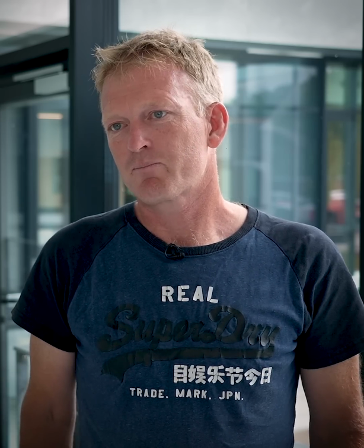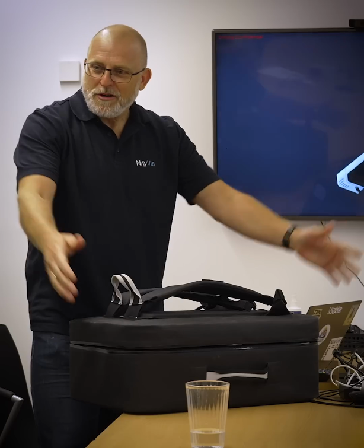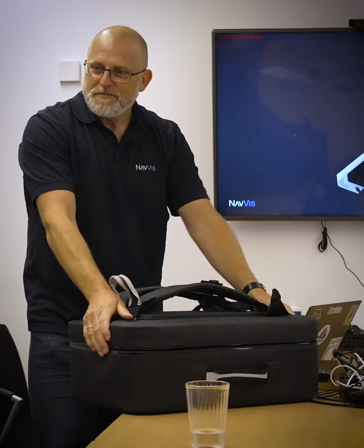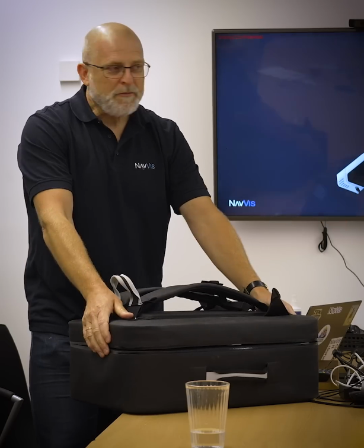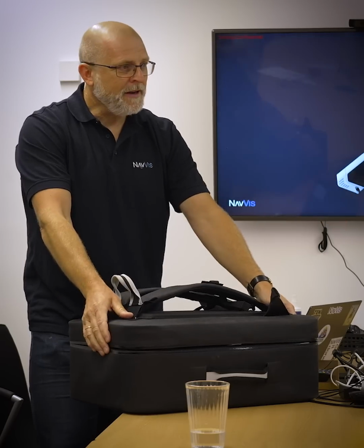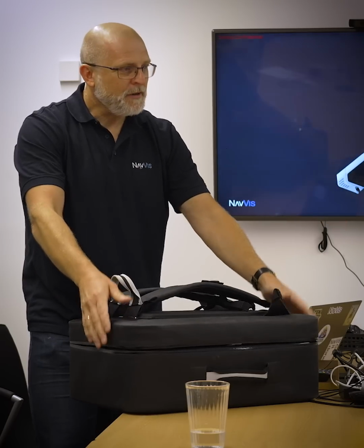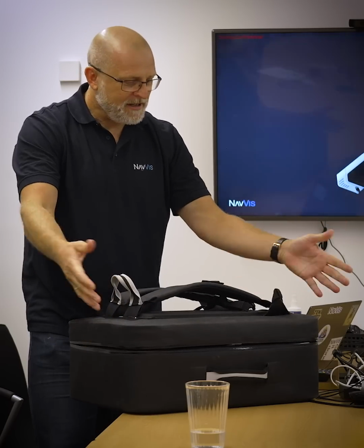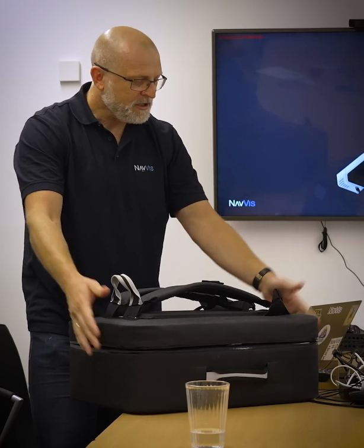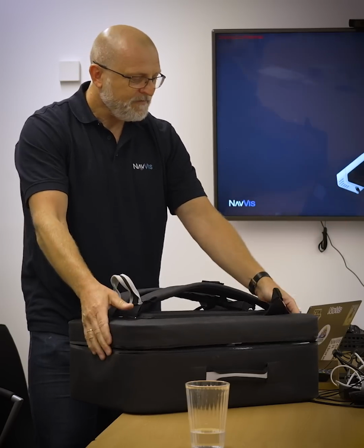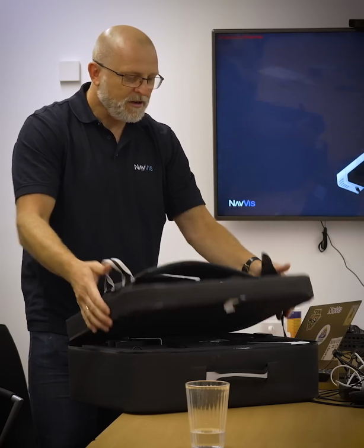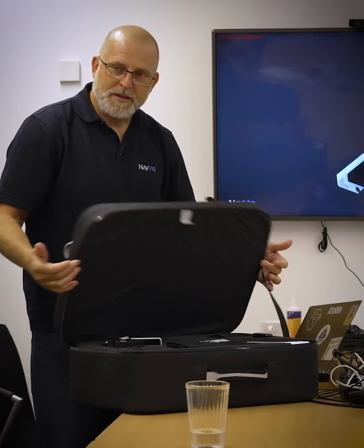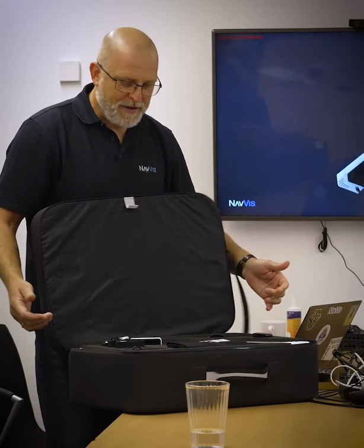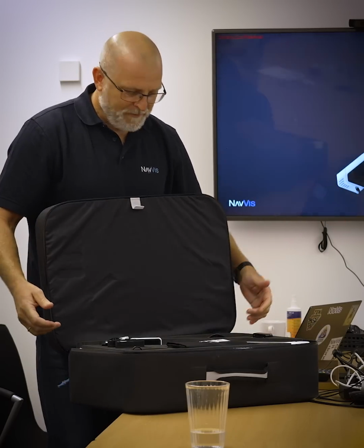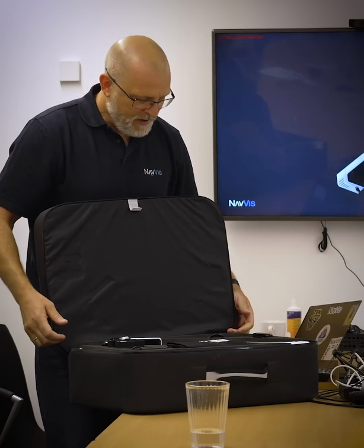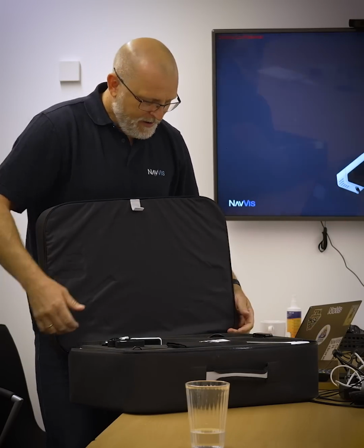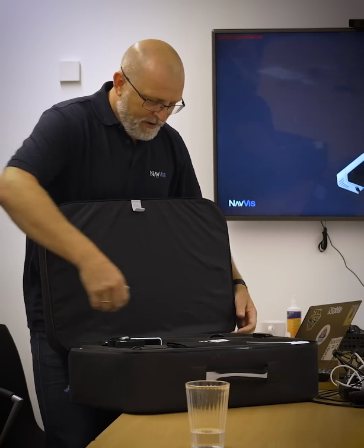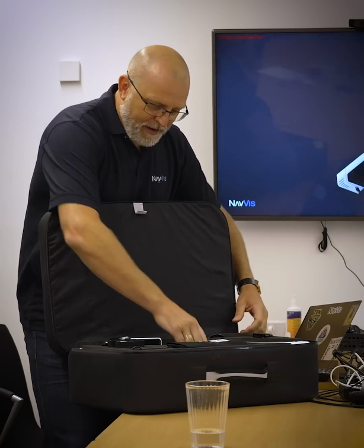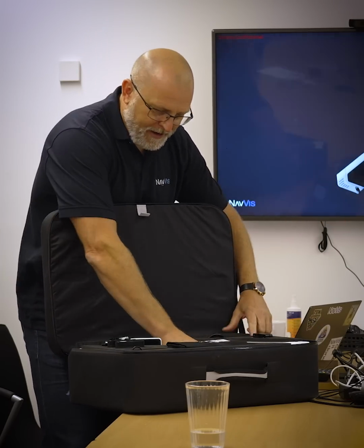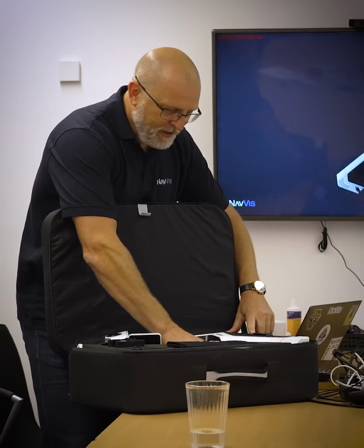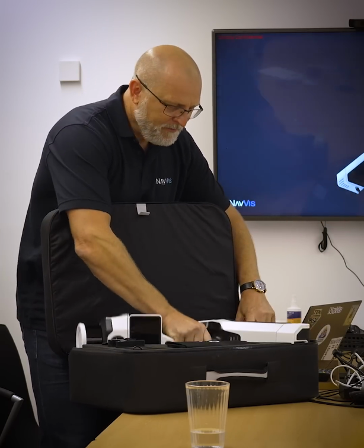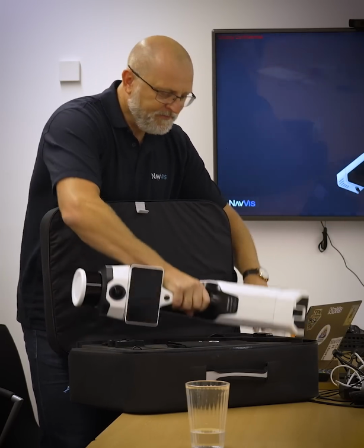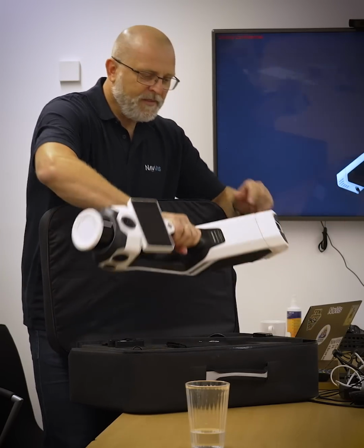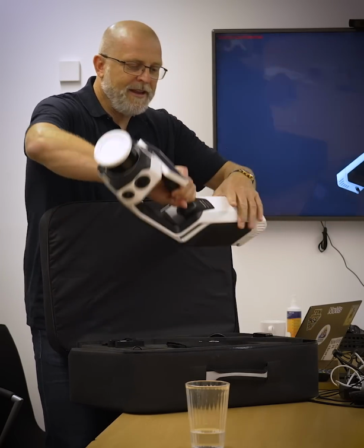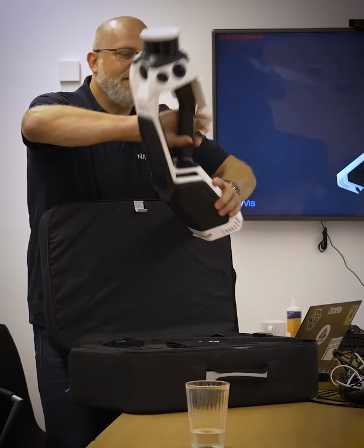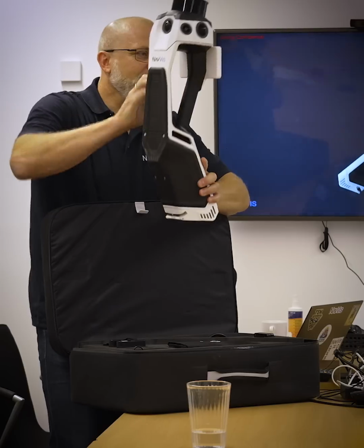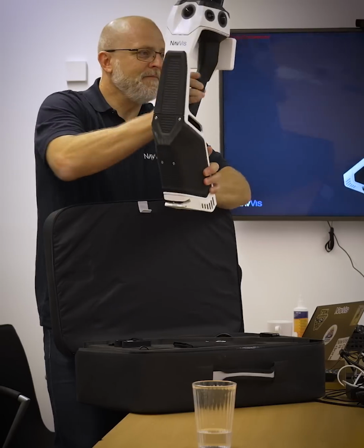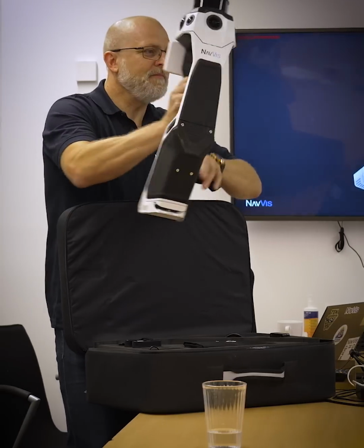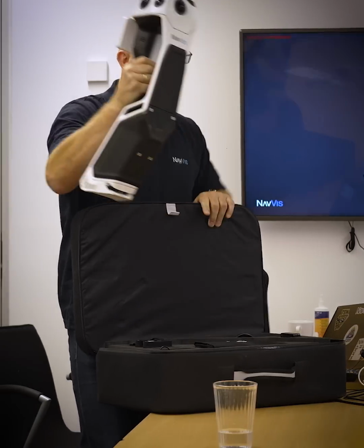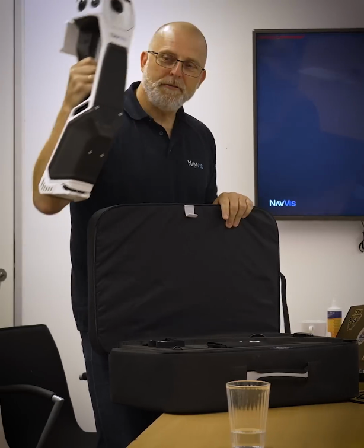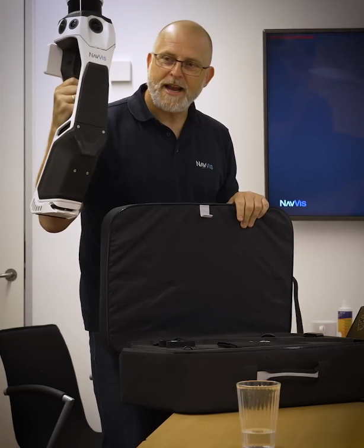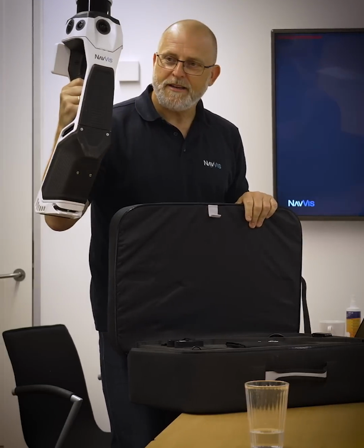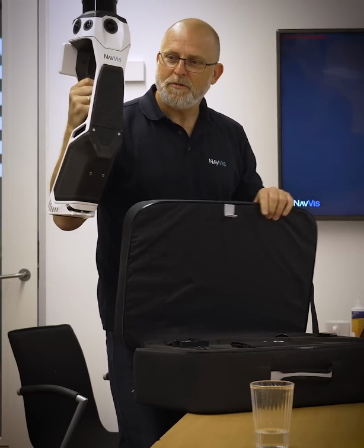We were contacted by Navis — they wanted to present a new product which I didn't know what was, but it was the new MLX system. It's a handheld SLAM system.